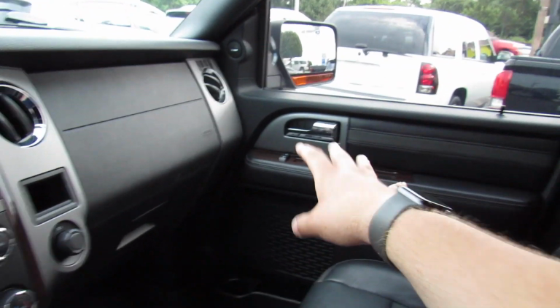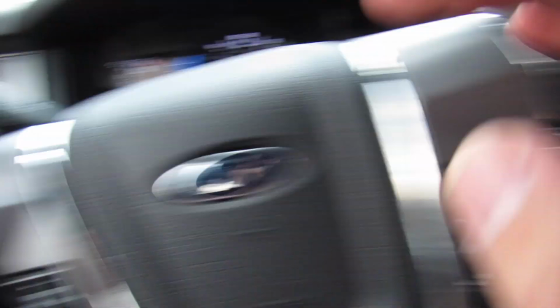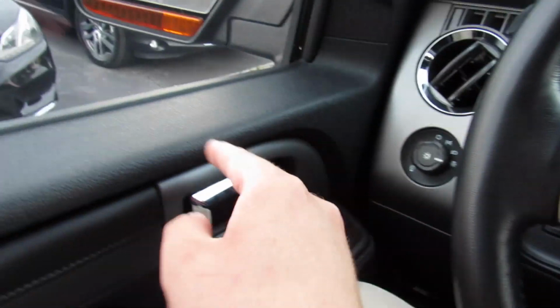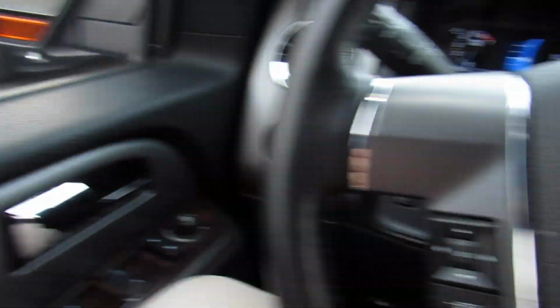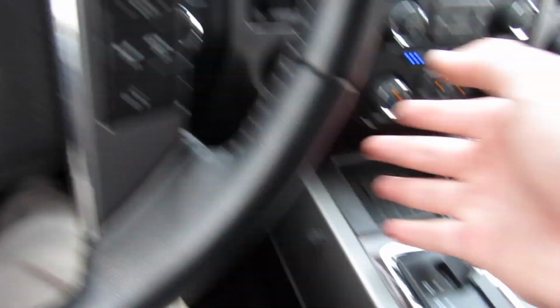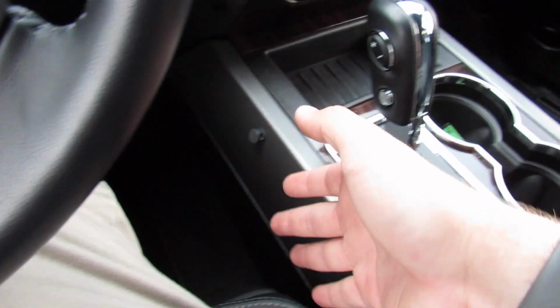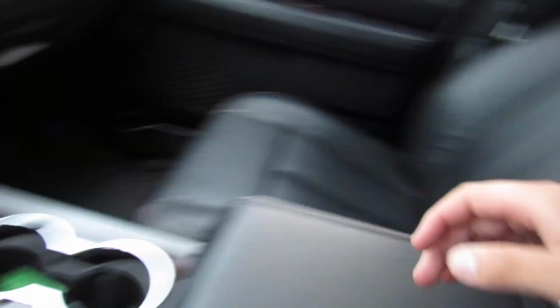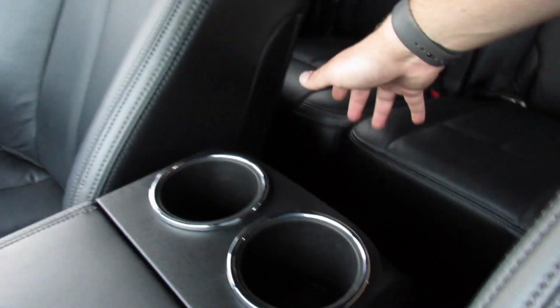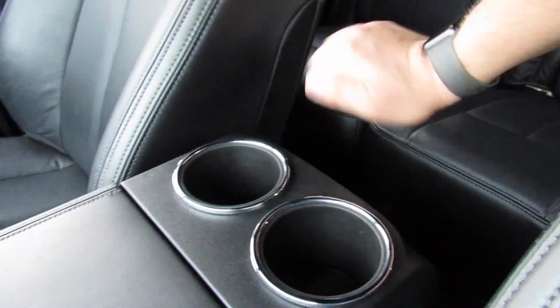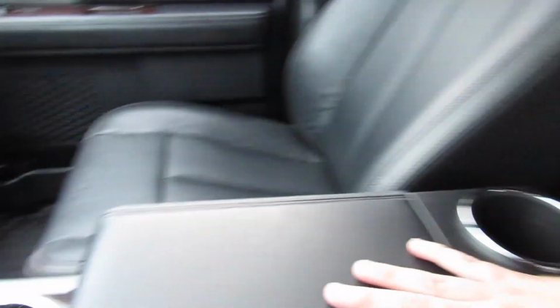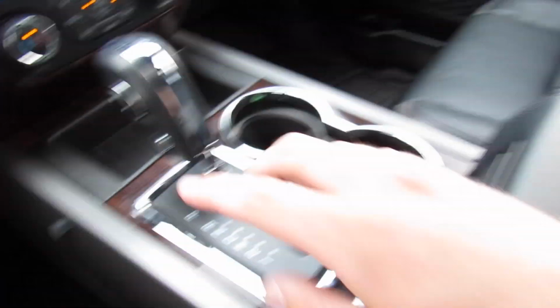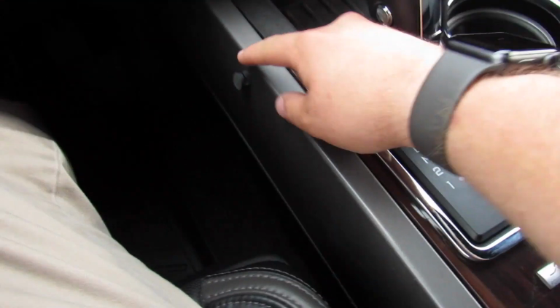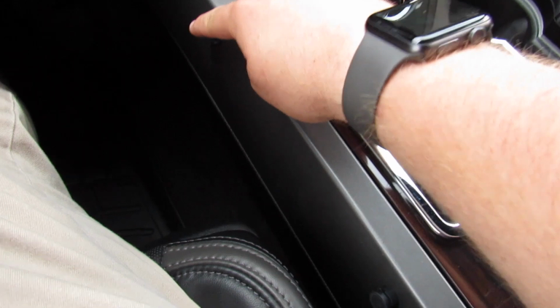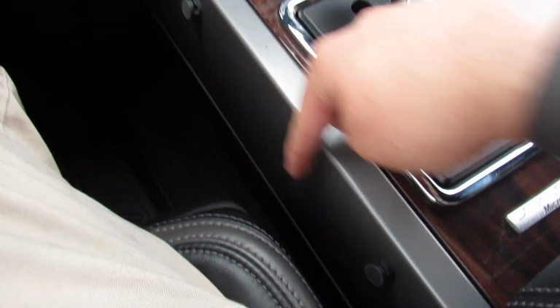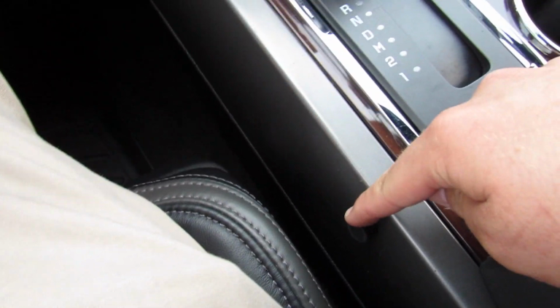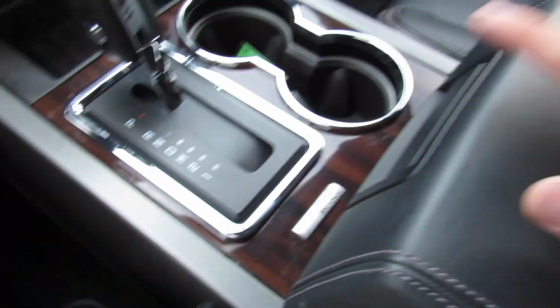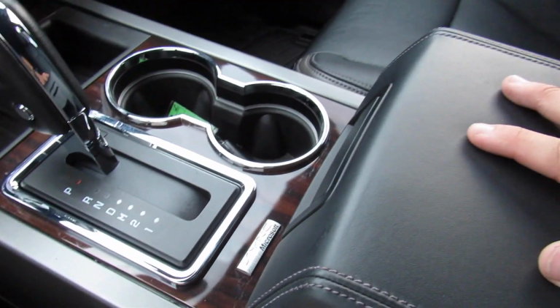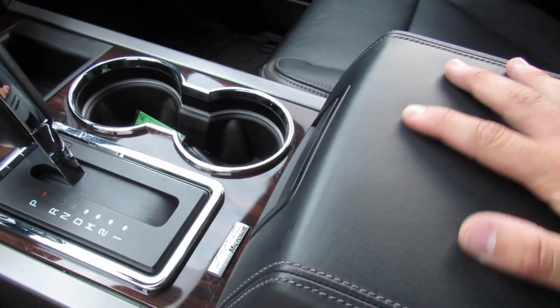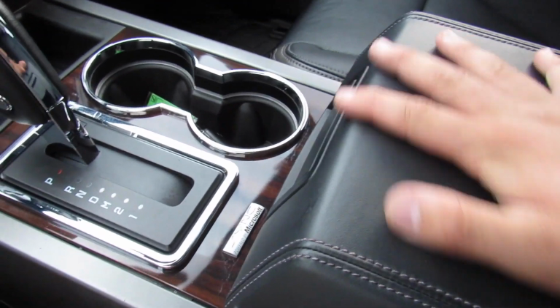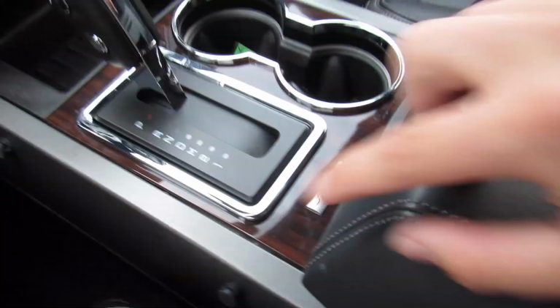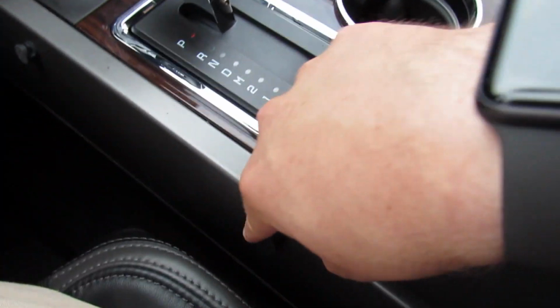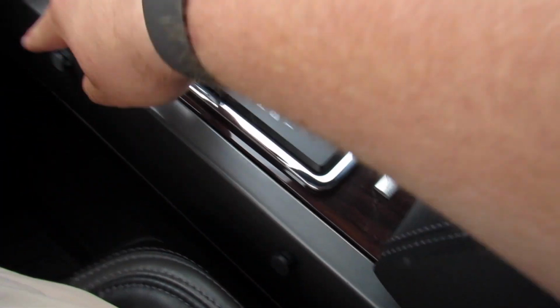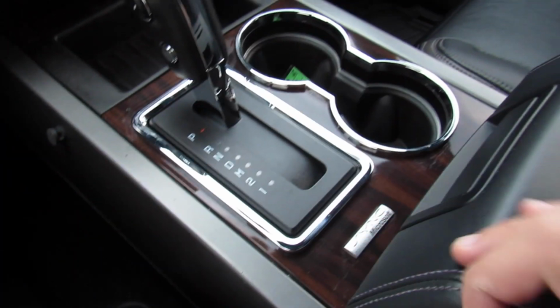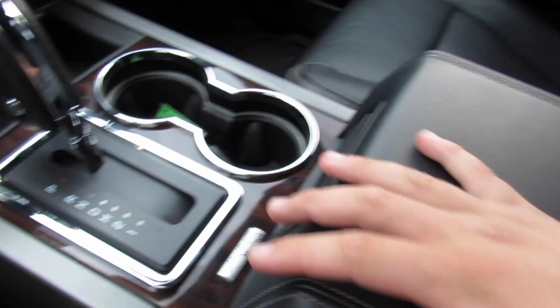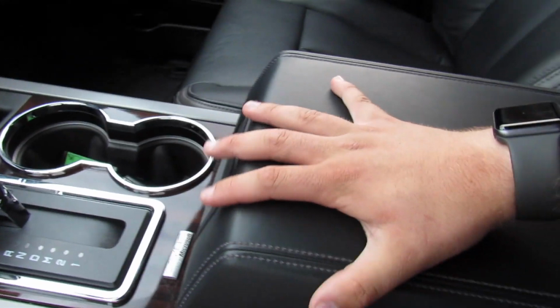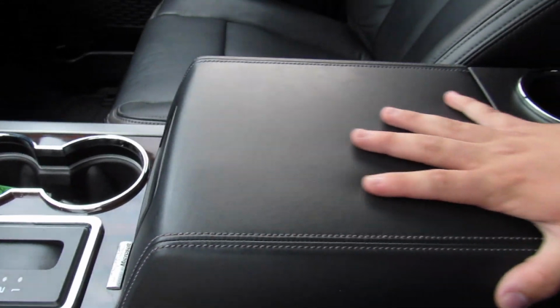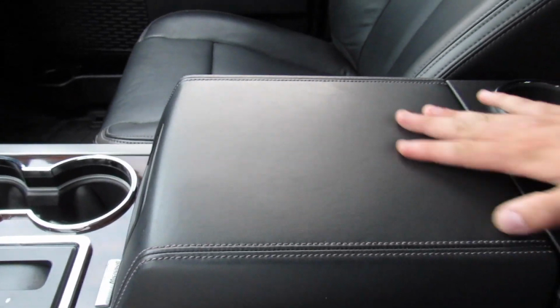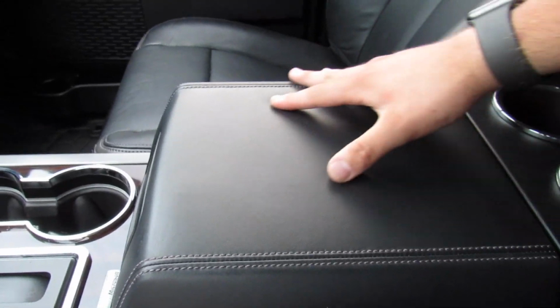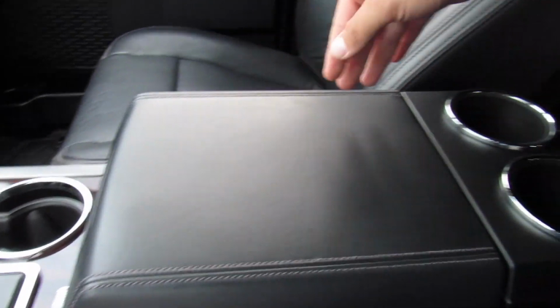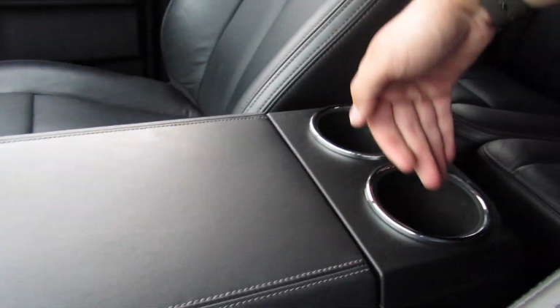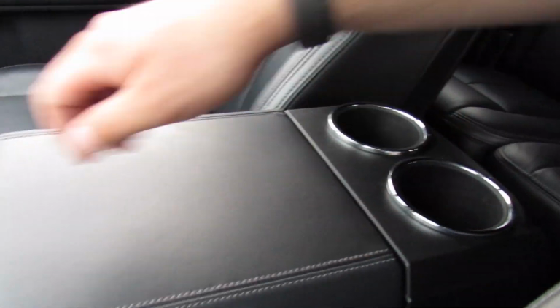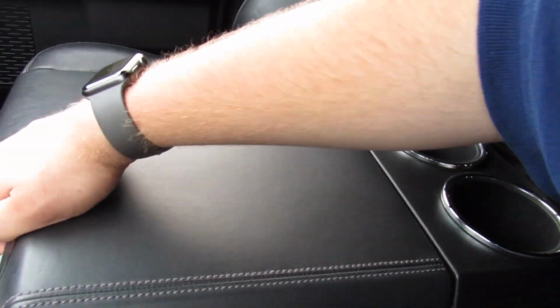I believe there's some ambient lighting on the doors, around the door handles, on the floor, and in the back seat. You have these clips right here which, for when you run a cable out of here — a phone charger or something like that — will keep it out of the way. In the middle, heated leather armrests in the Platinum, and two more cup holders.